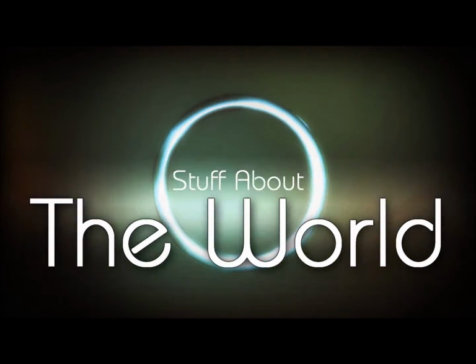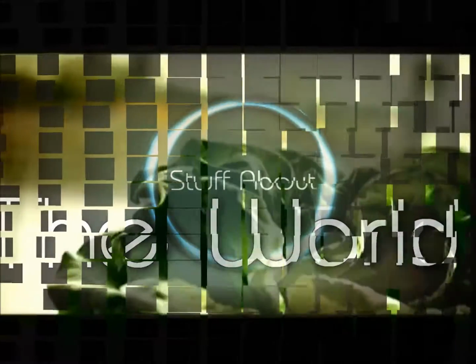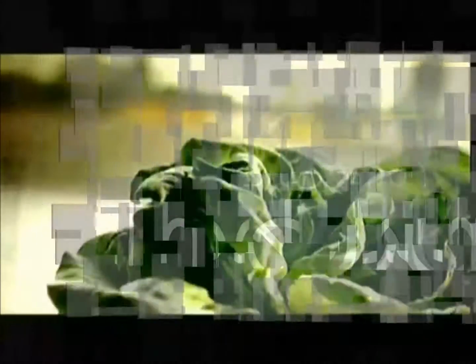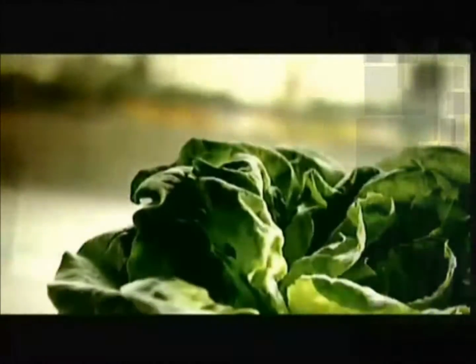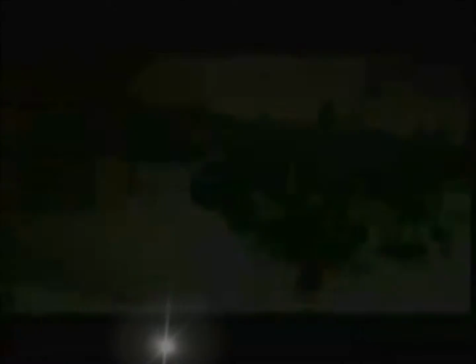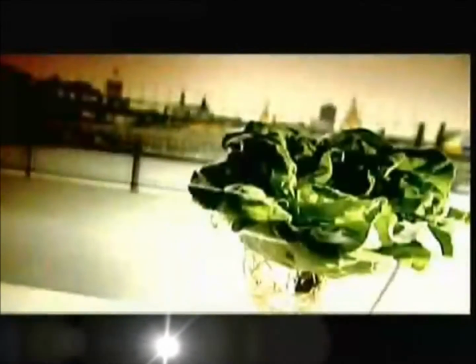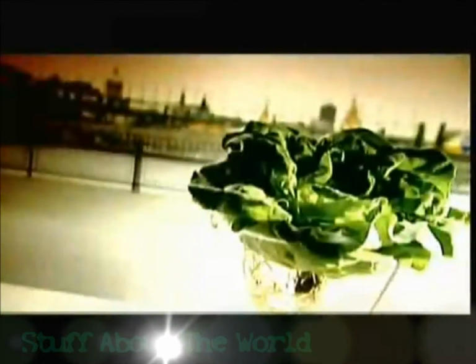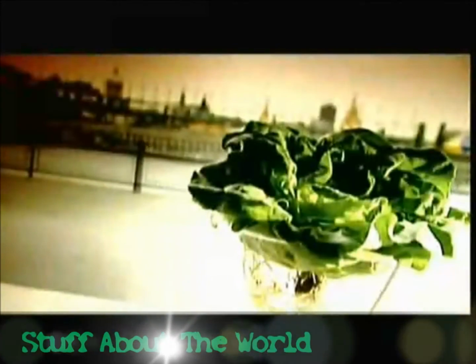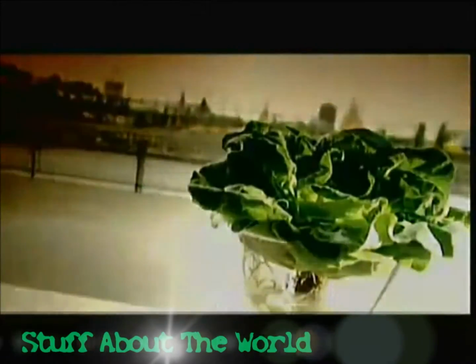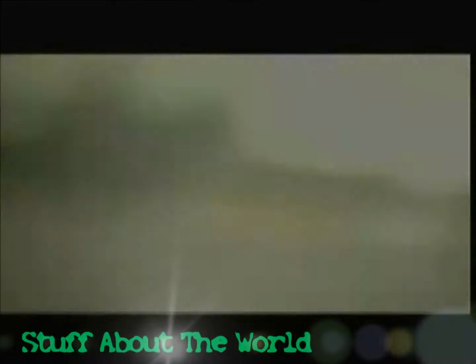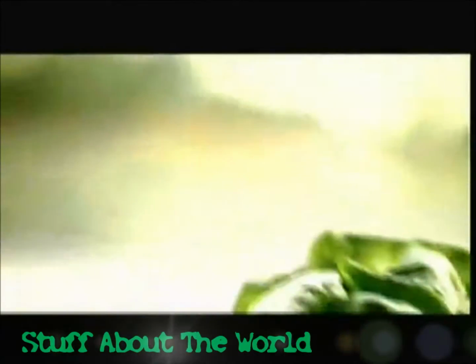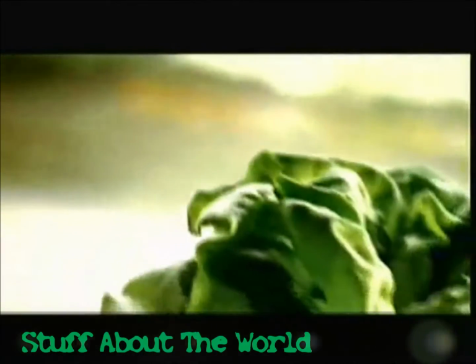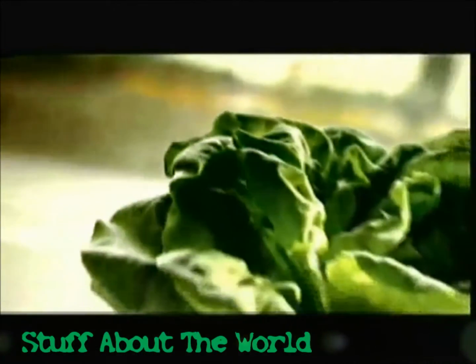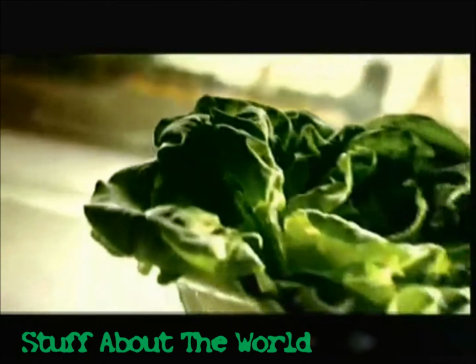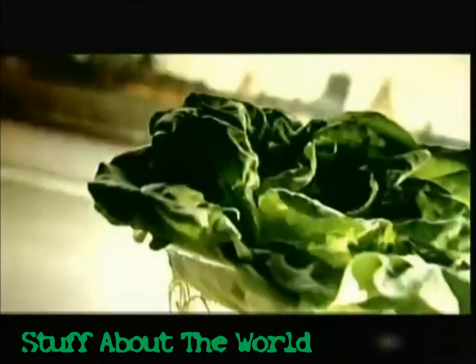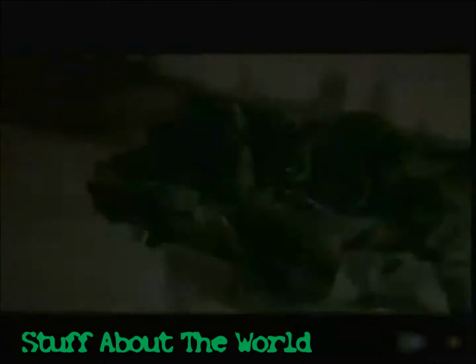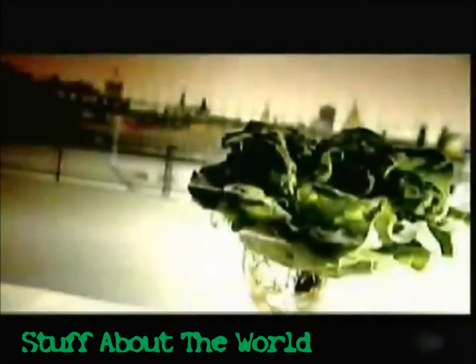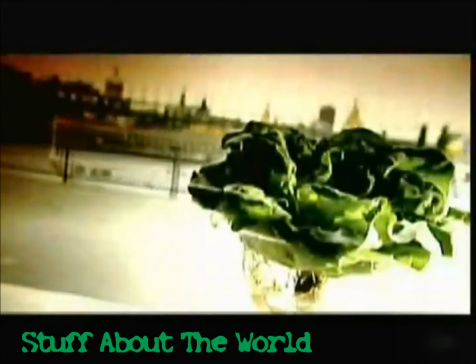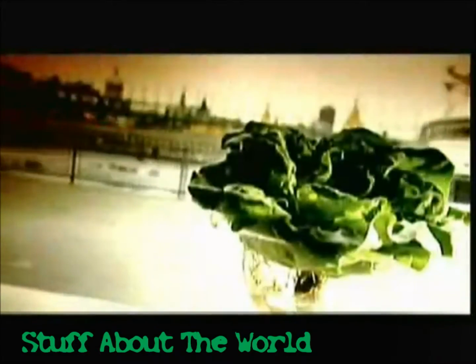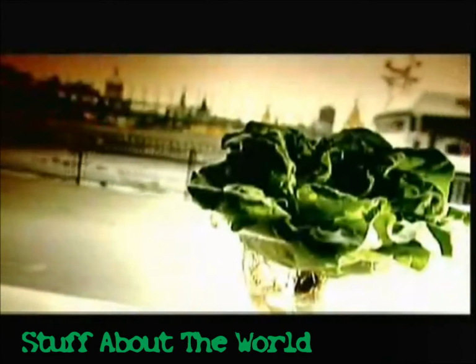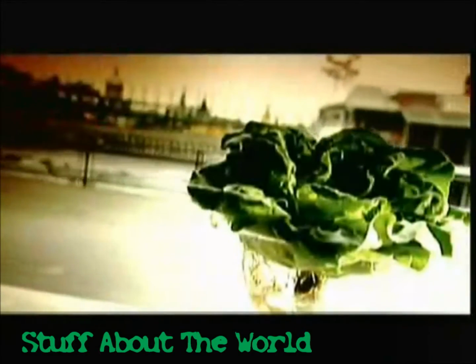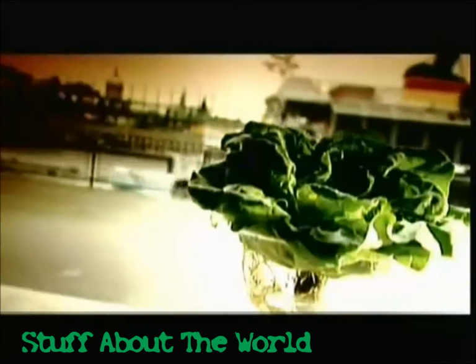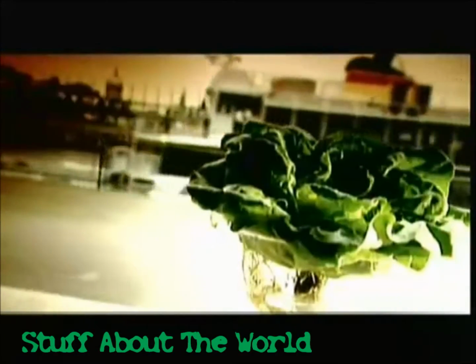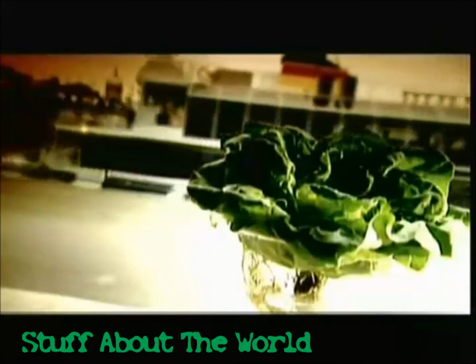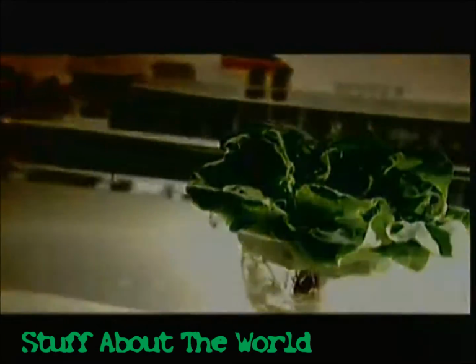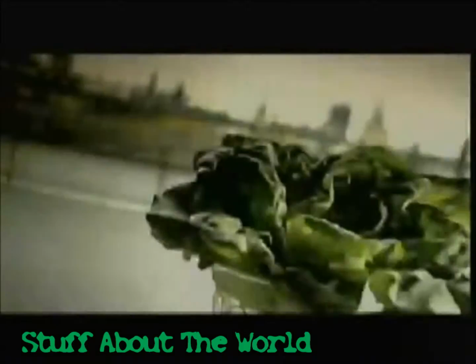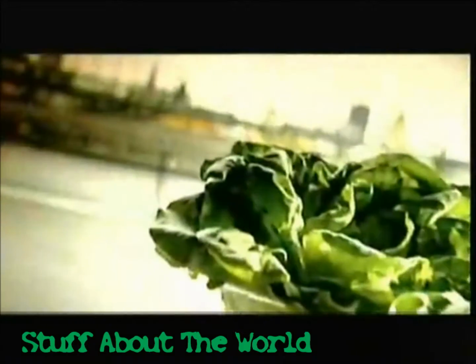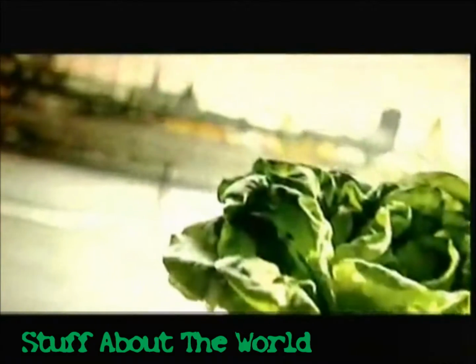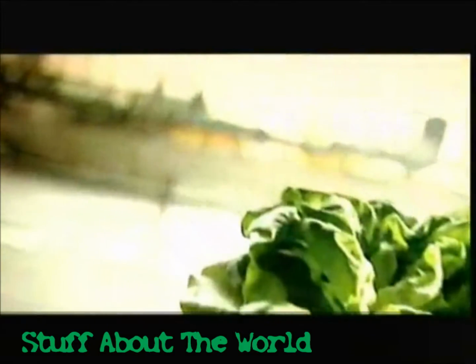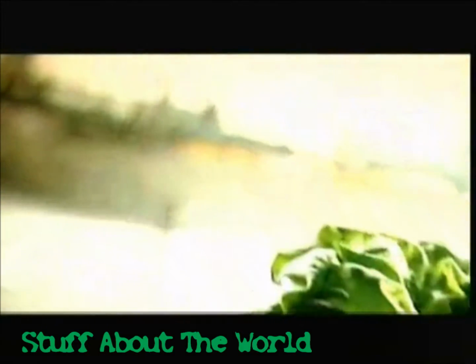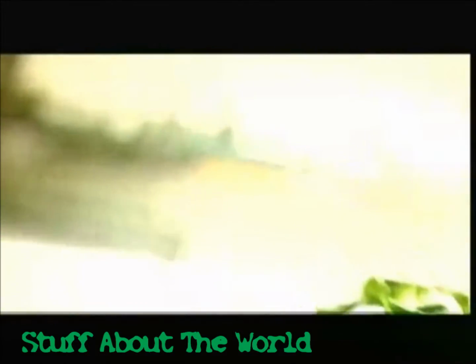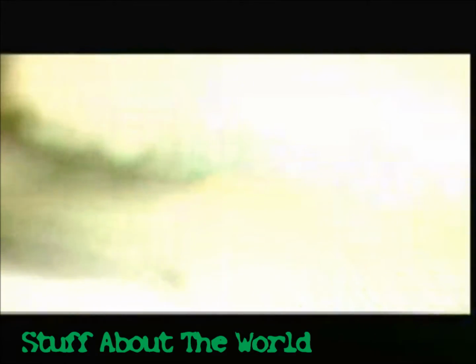We thought the only way to grow lettuce was in a garden, but vegetables don't necessarily need soil. They can also grow in water, provided it contains the proper nutrients and fertilizers. That's called hydroponics.